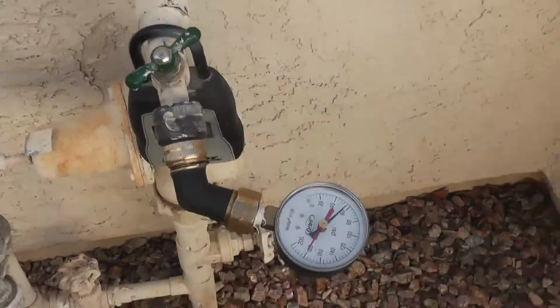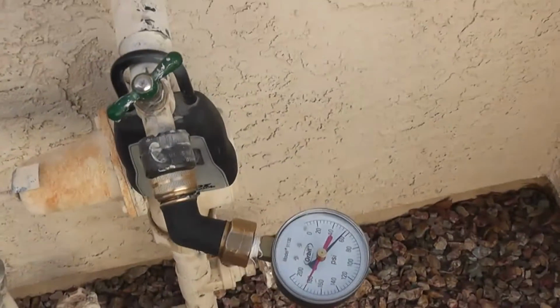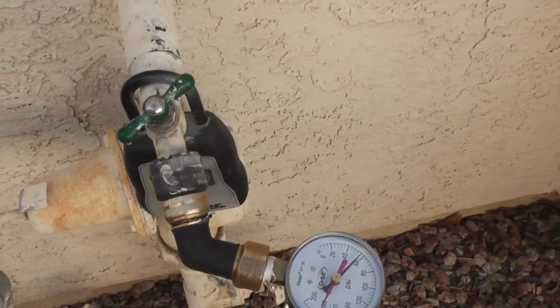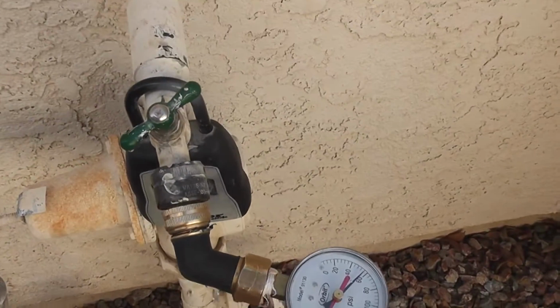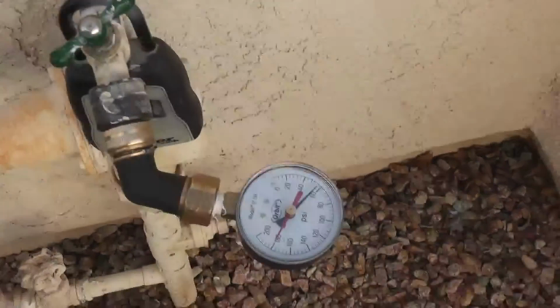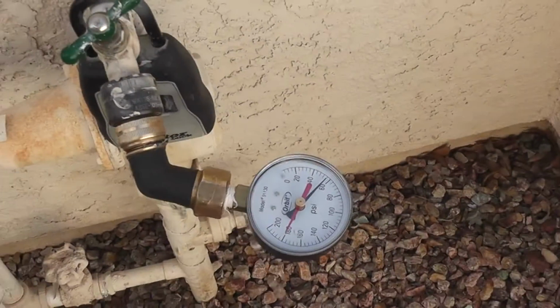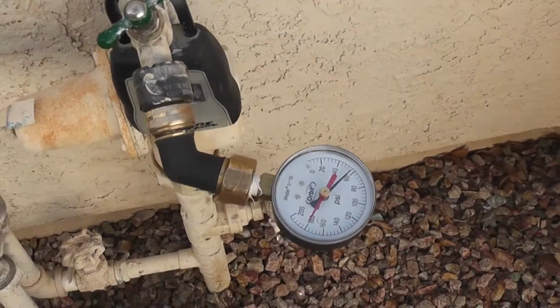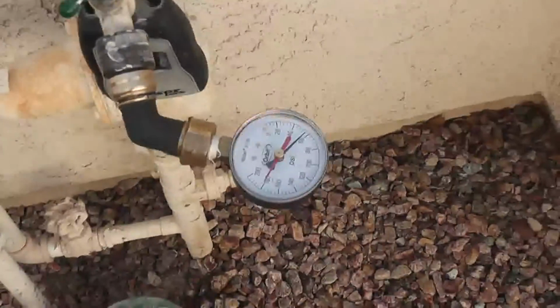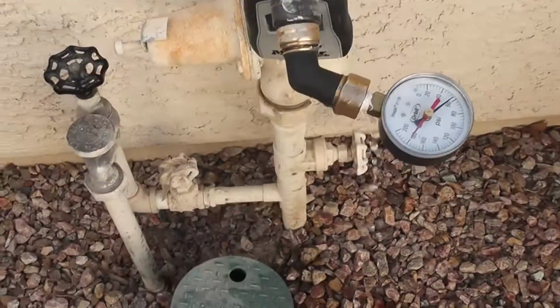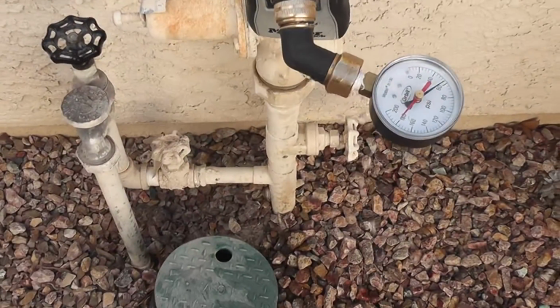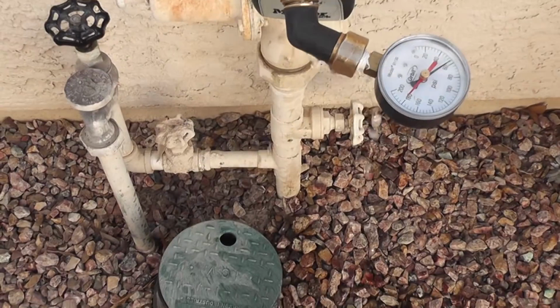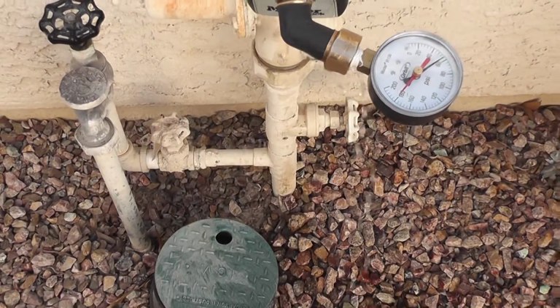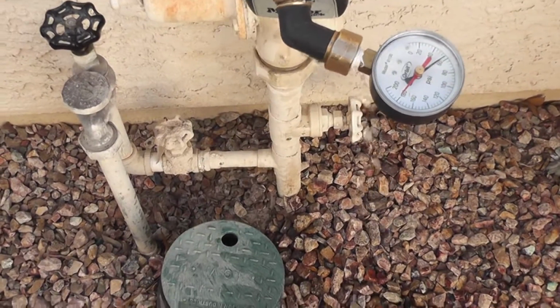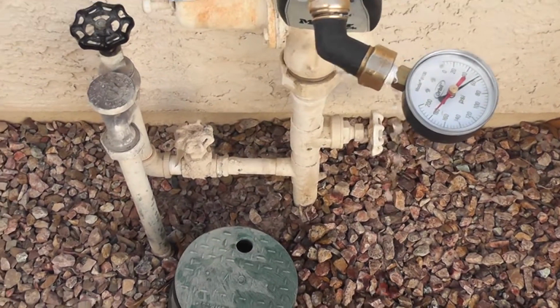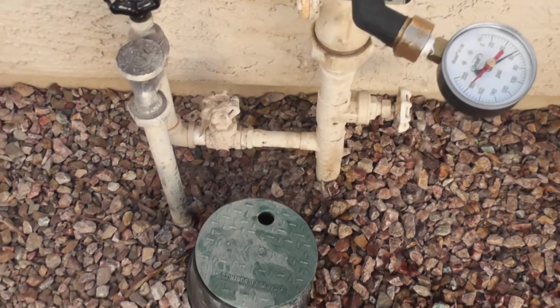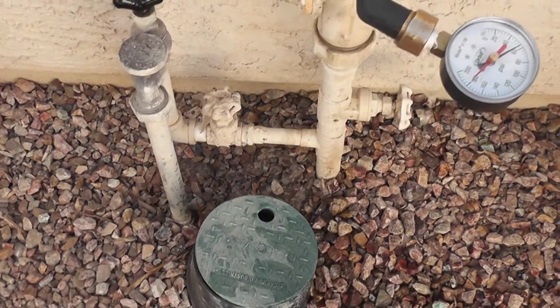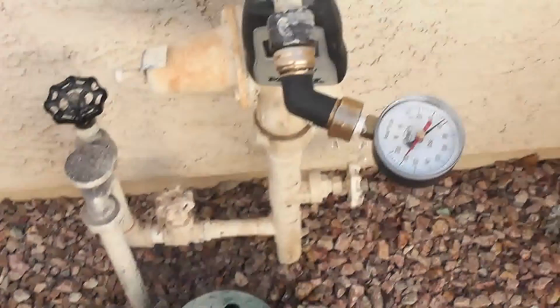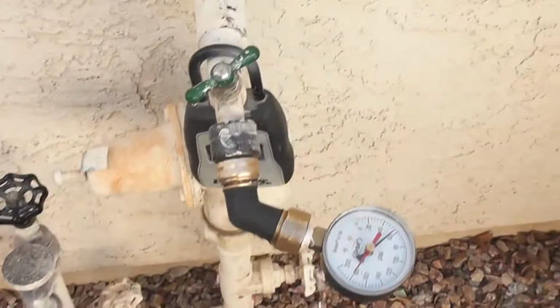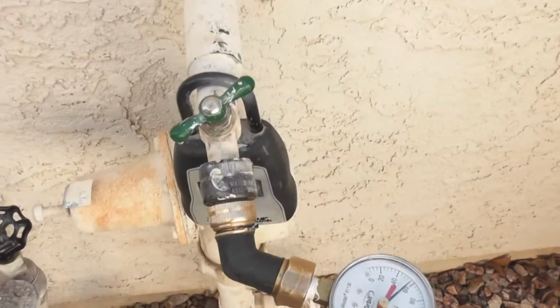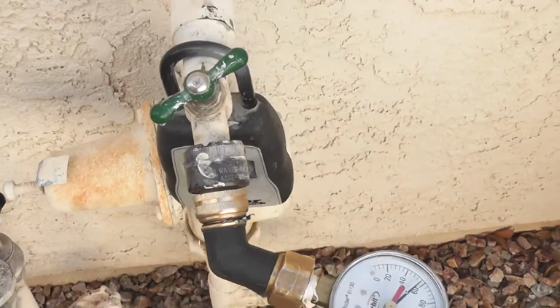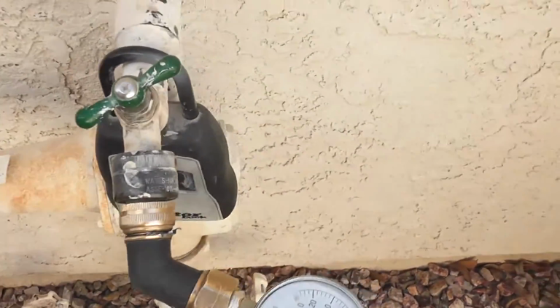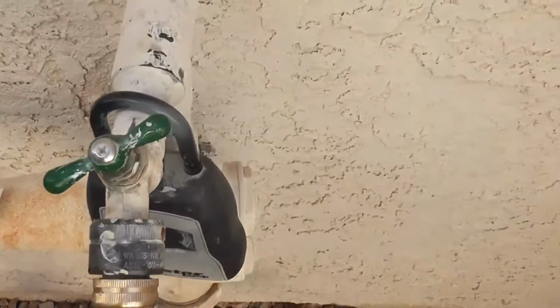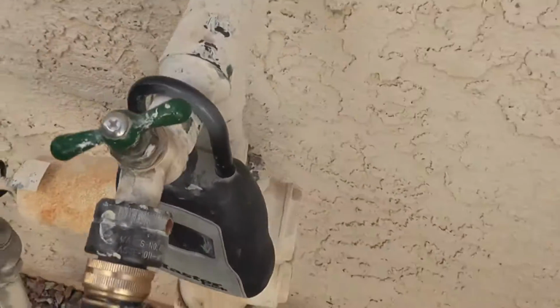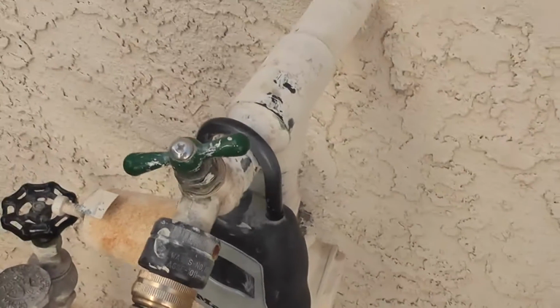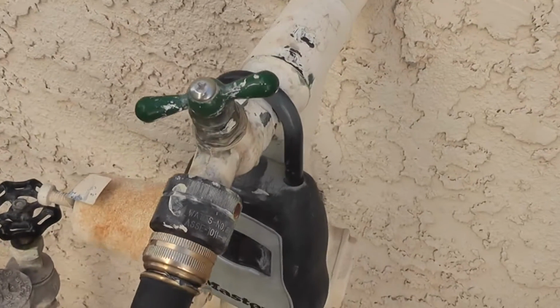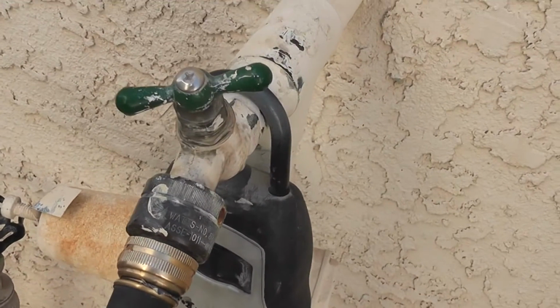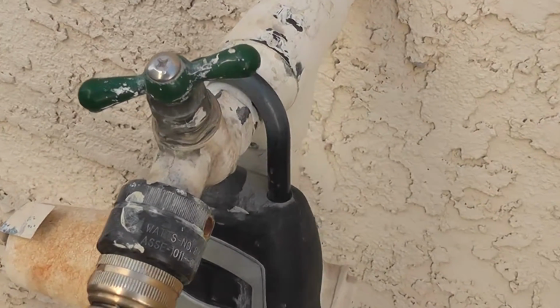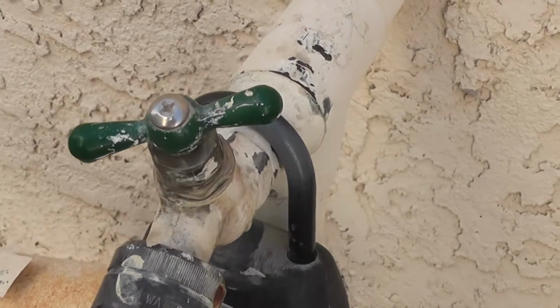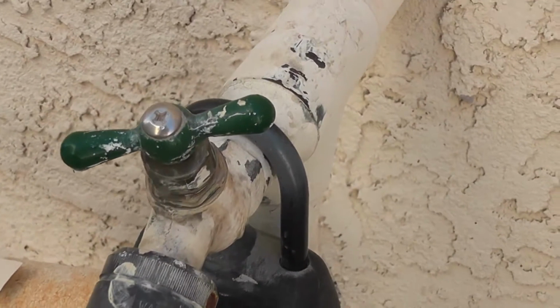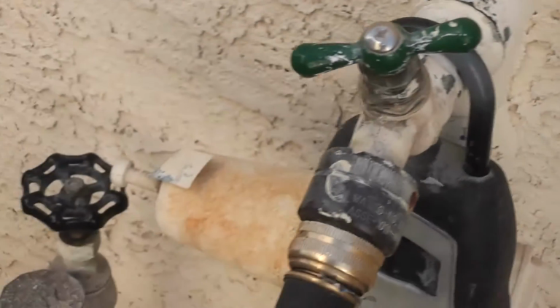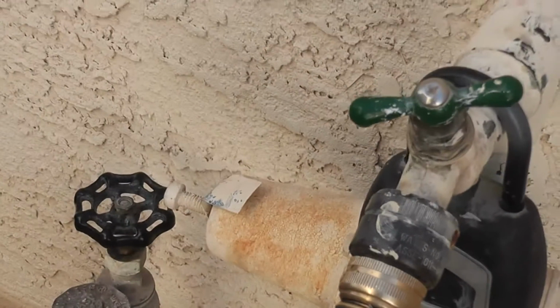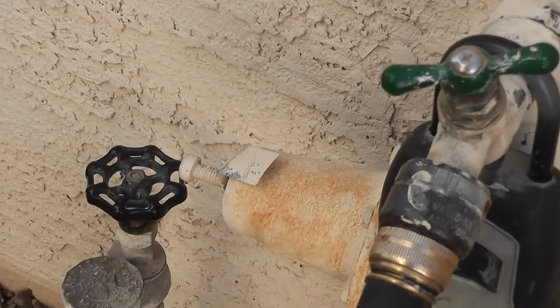We're going ahead and checking this house for pressure. One of the most common leaks is a leak right here on this nut called the bonnet nut. And you can see the water leaking out.